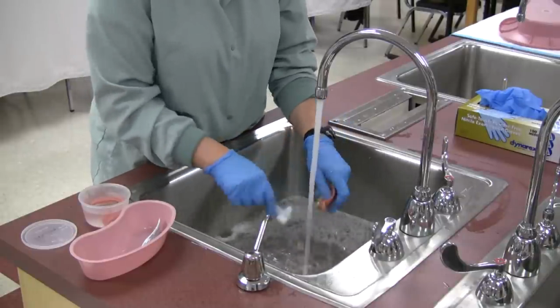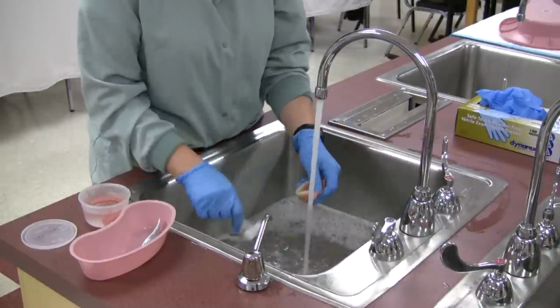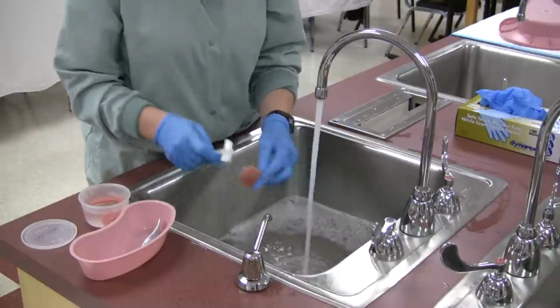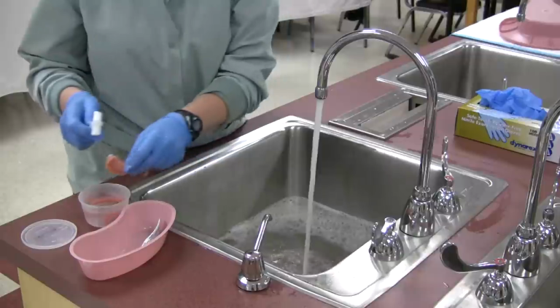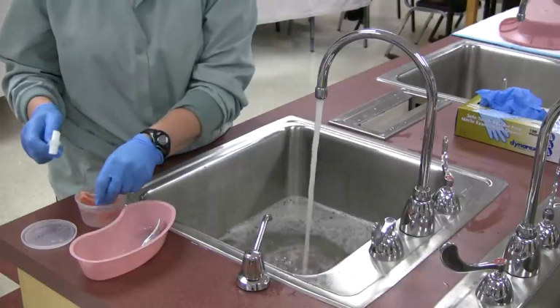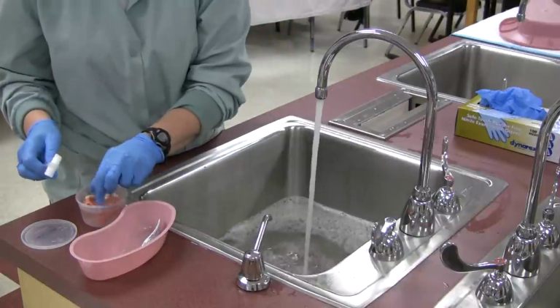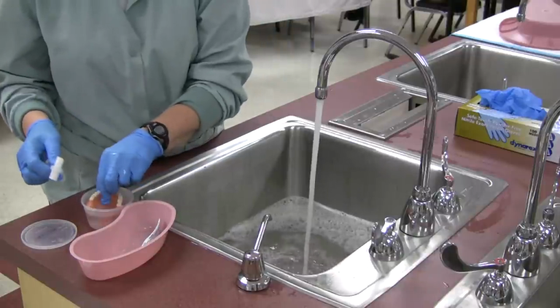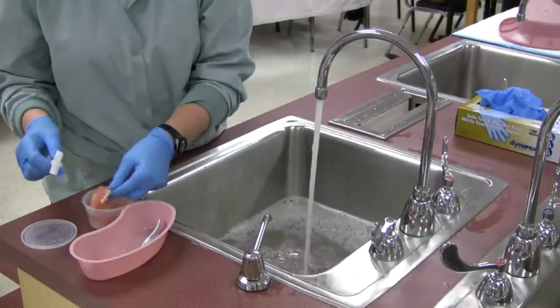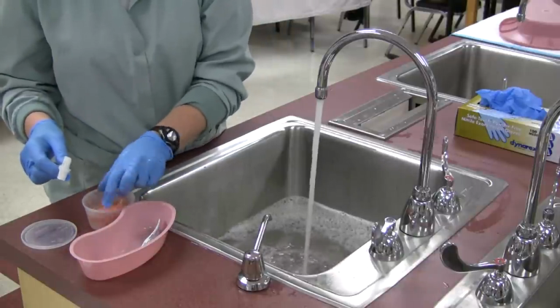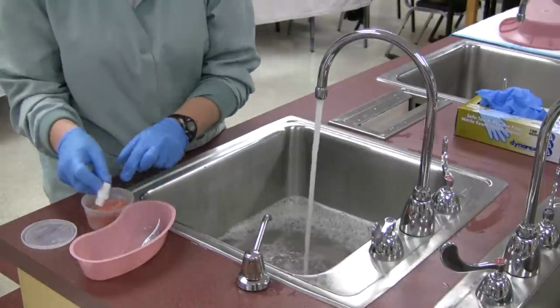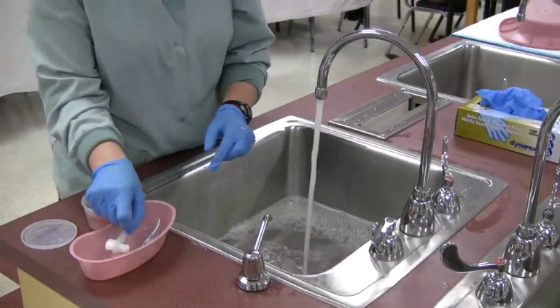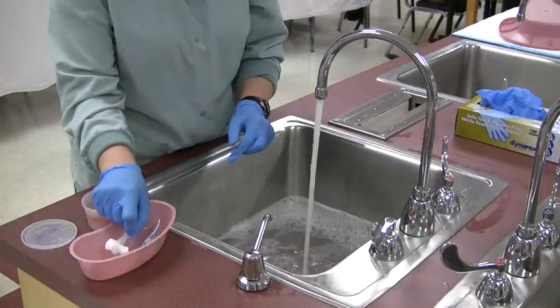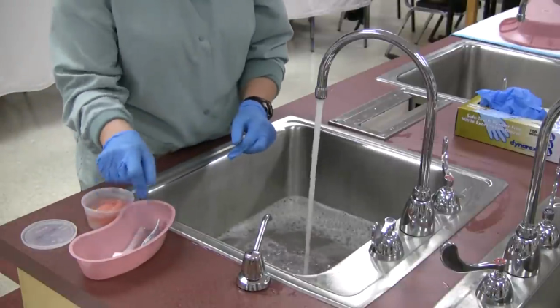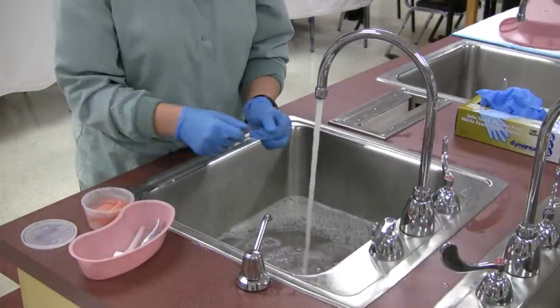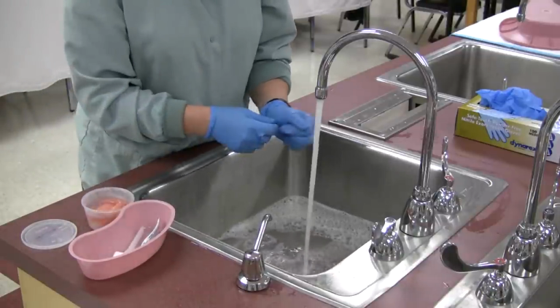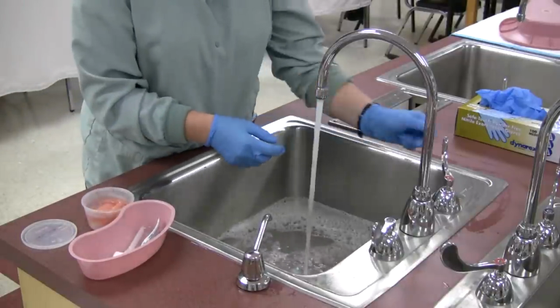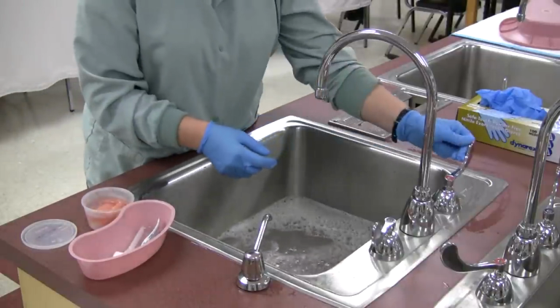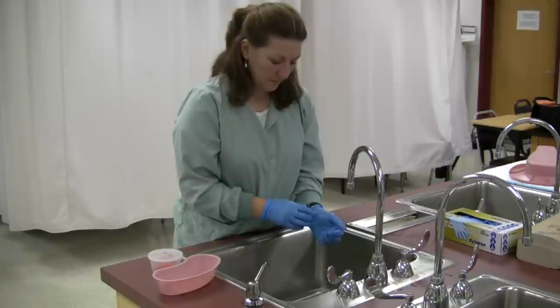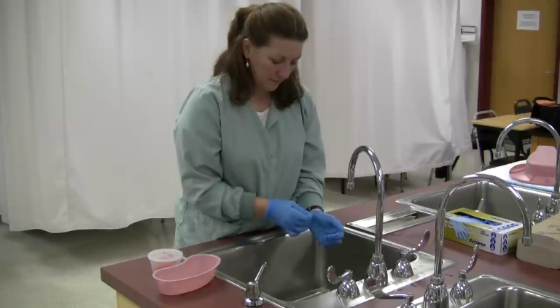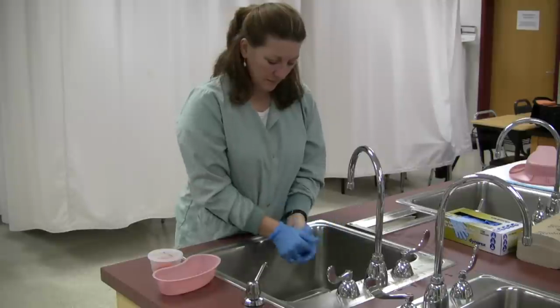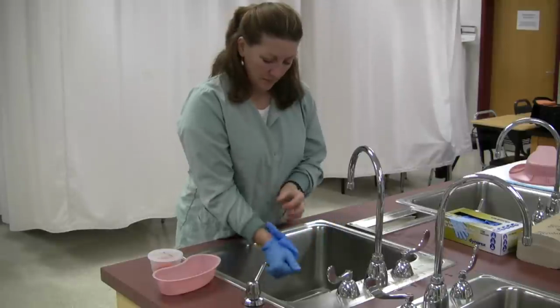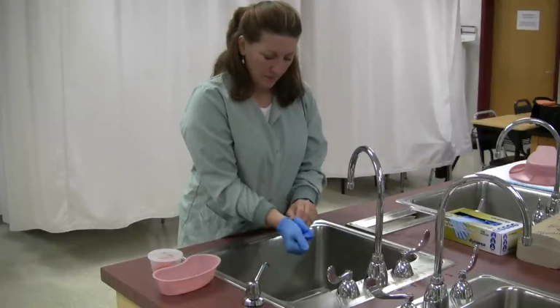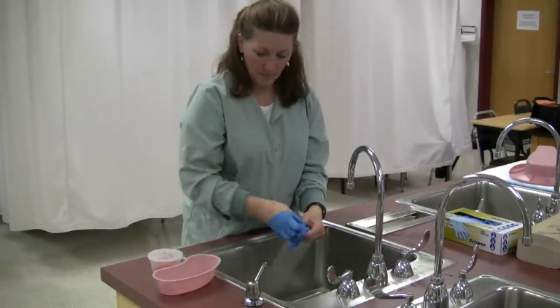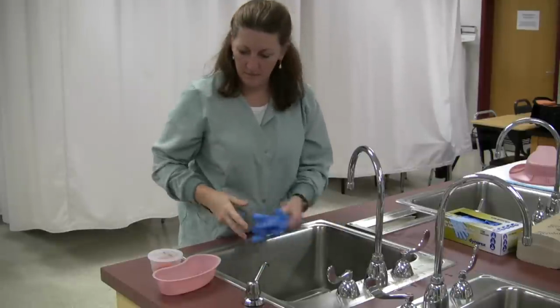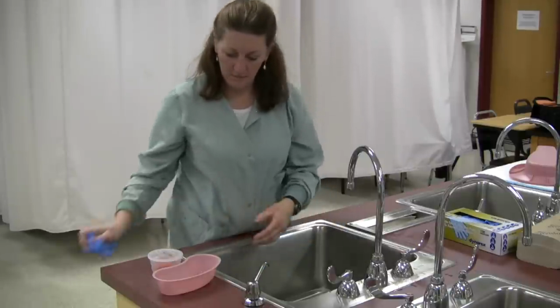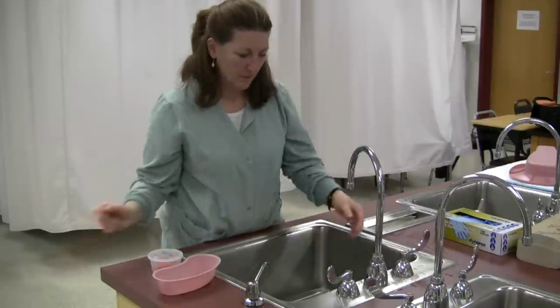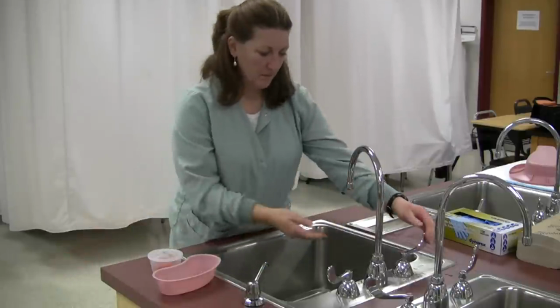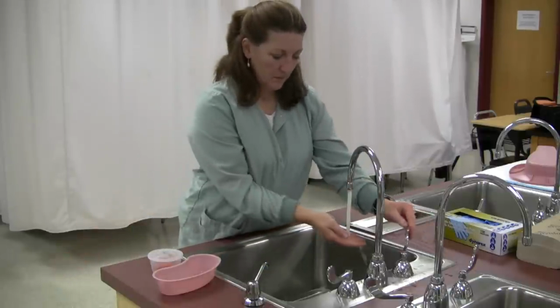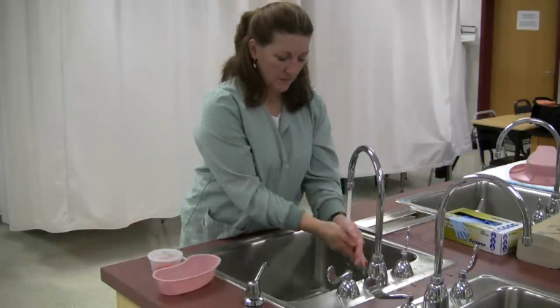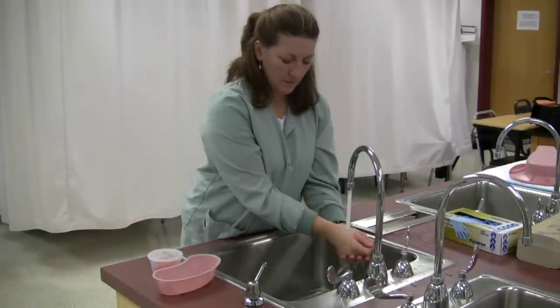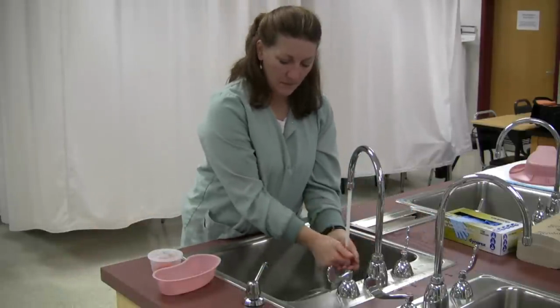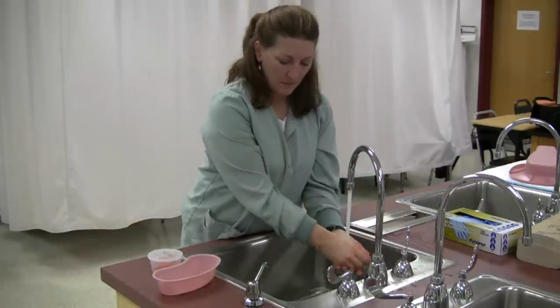Maintain clean technique with the placement of the toothbrush and denture. Remove the sink liner or drain the sink after rinsing the equipment. Remove and dispose of gloves into a waste container and wash your hands.